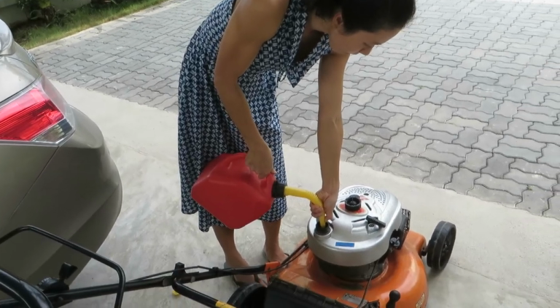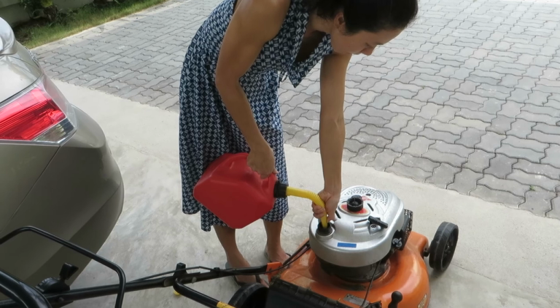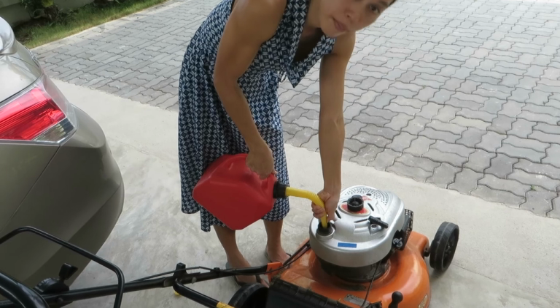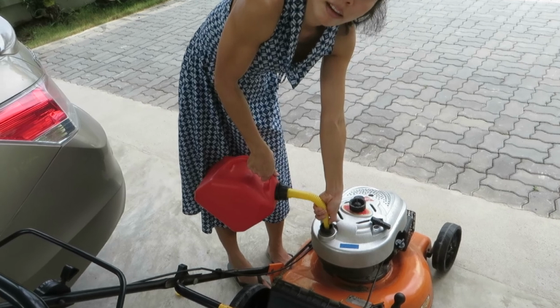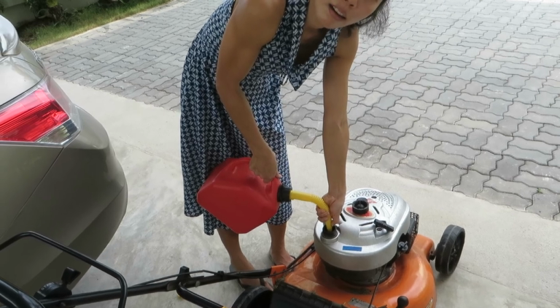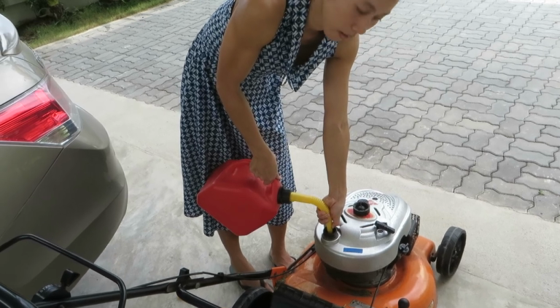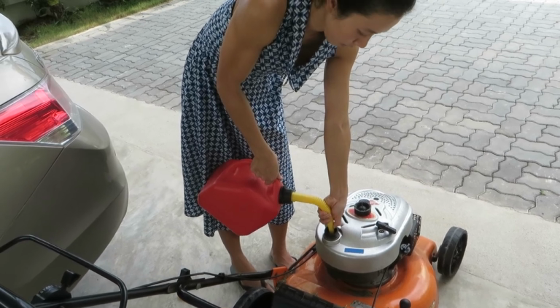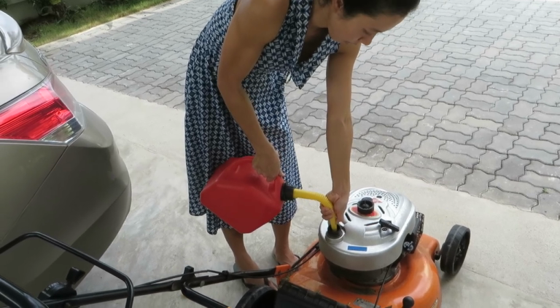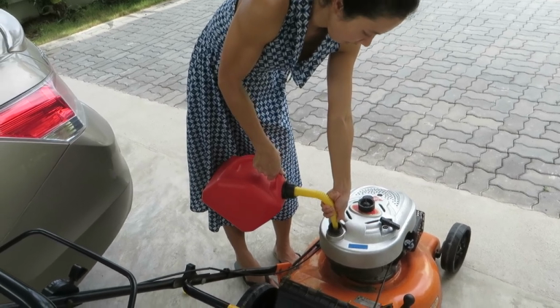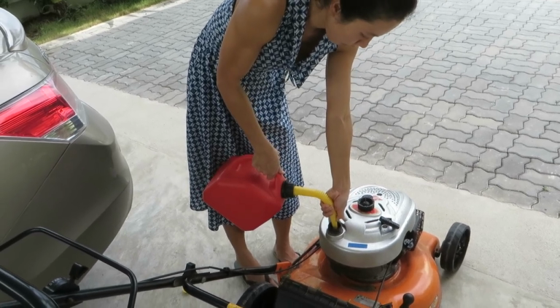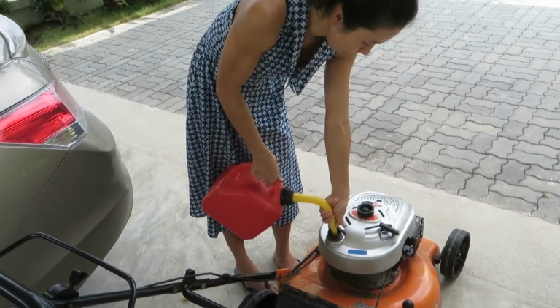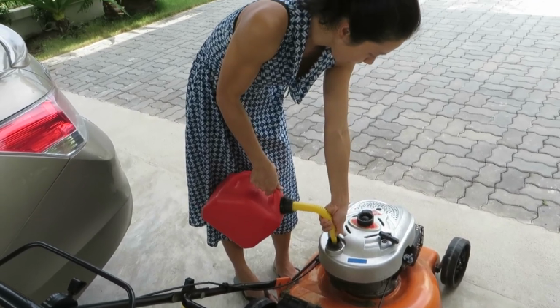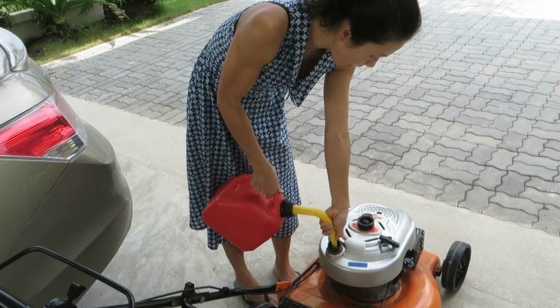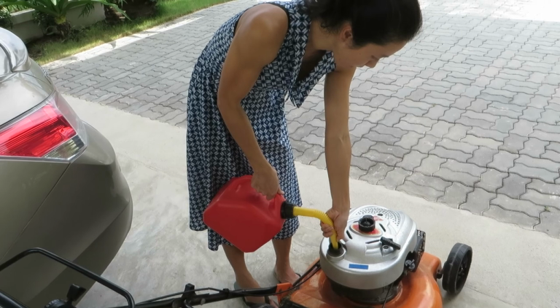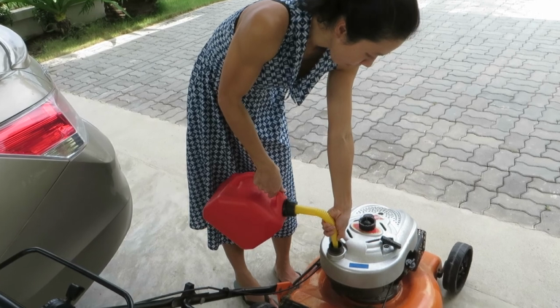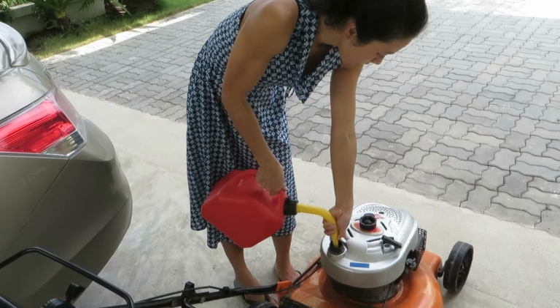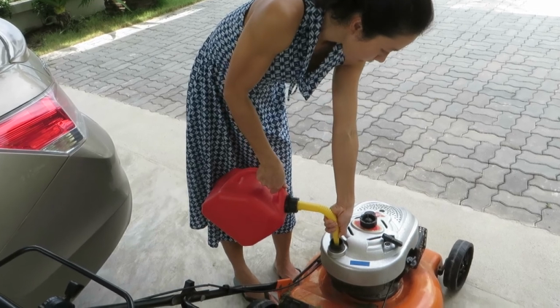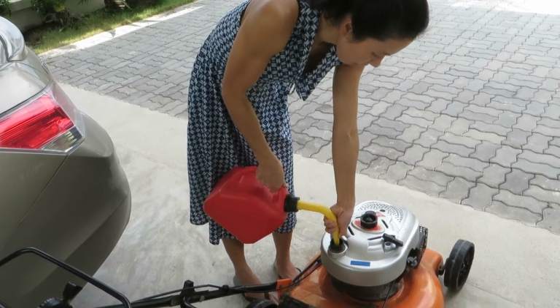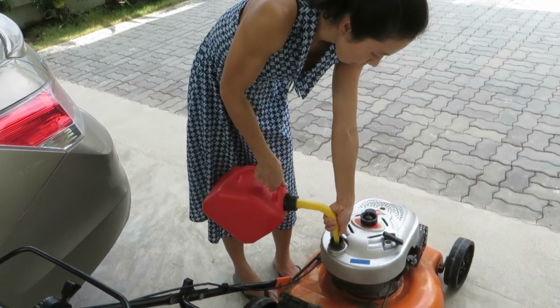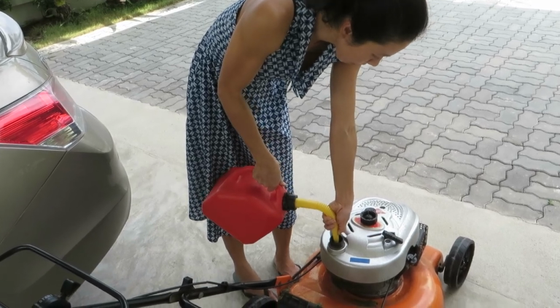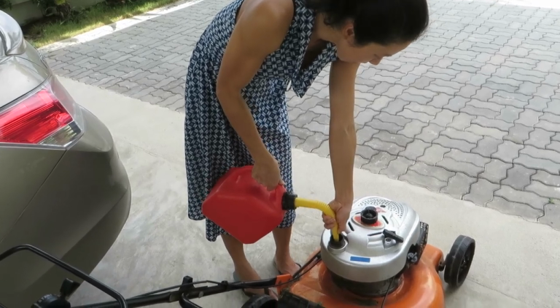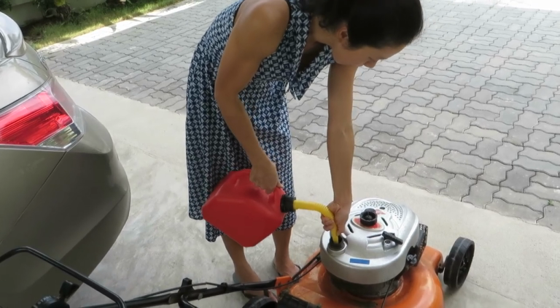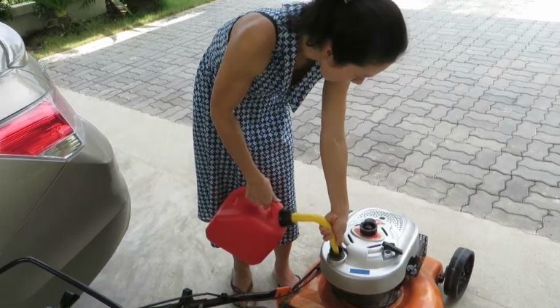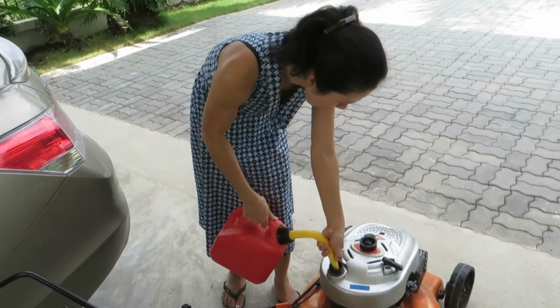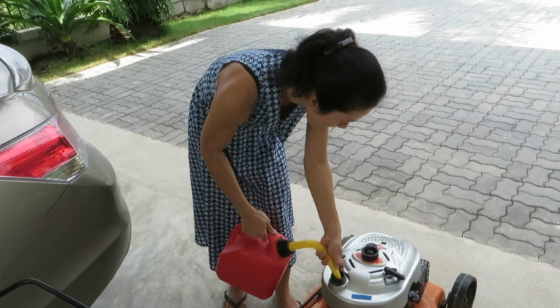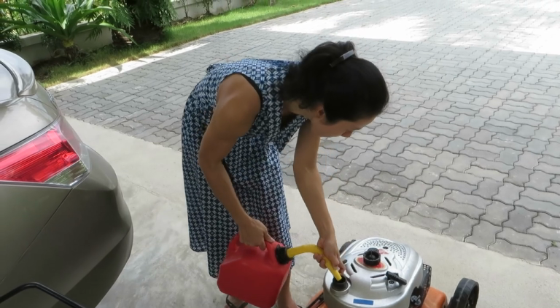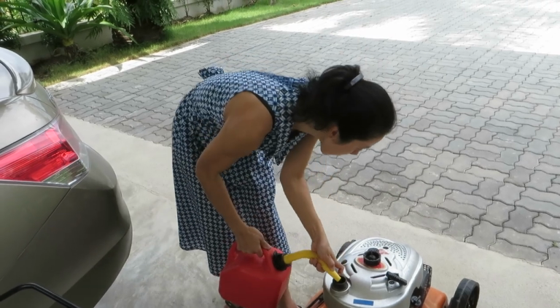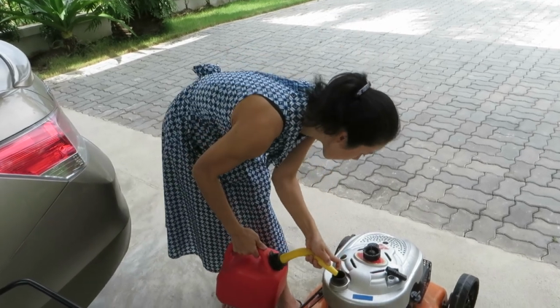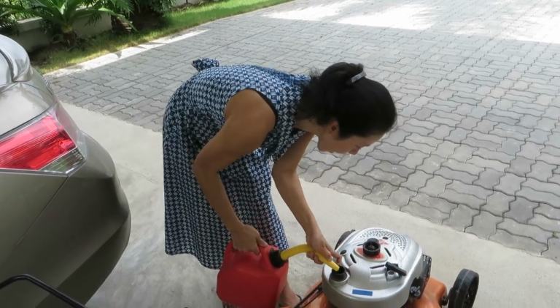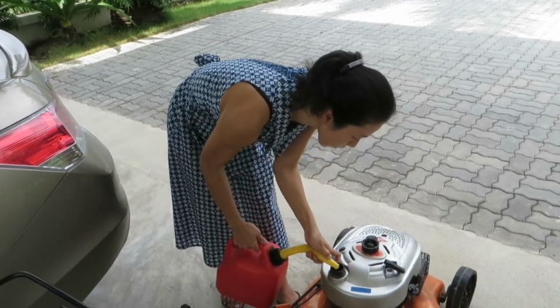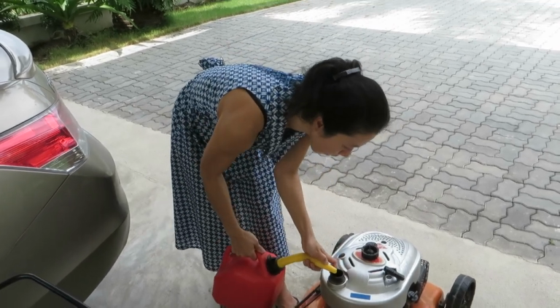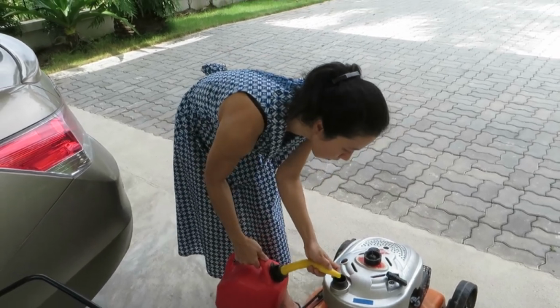Listen, listen to it — you'll hear it when the pitch gets higher, you can hear it. Yeah, I think it's okay now. Okay, good.